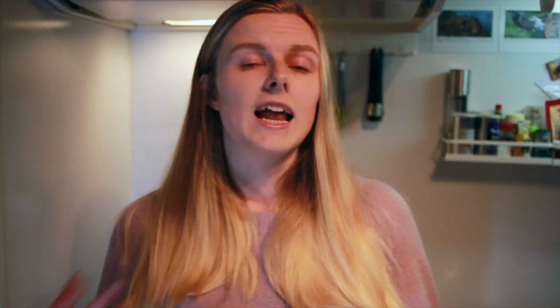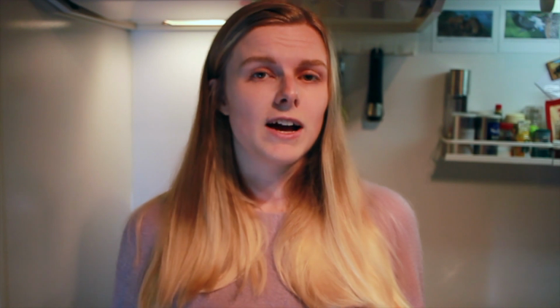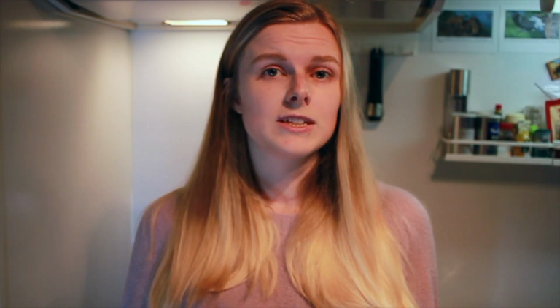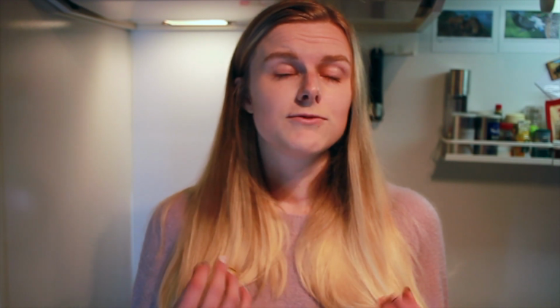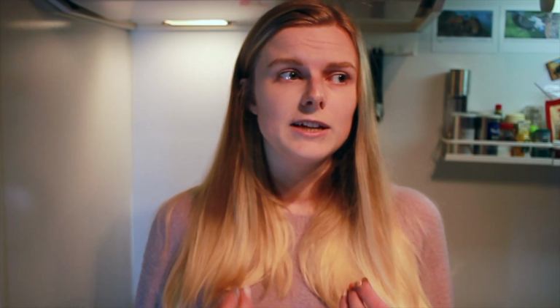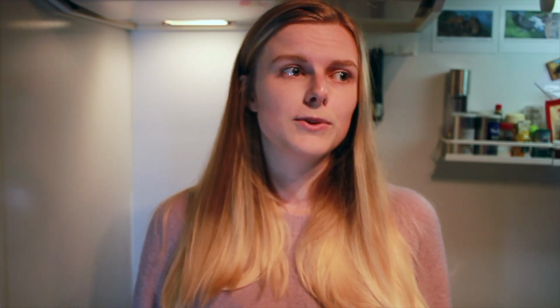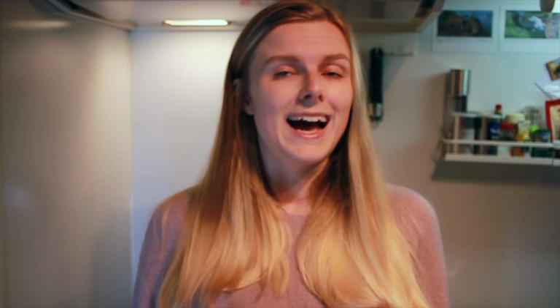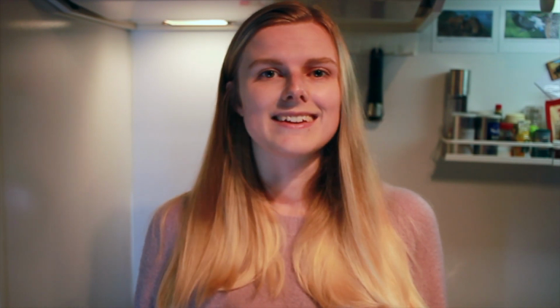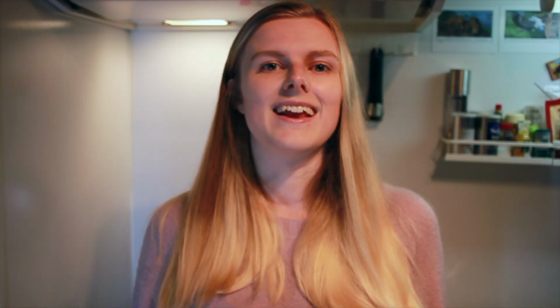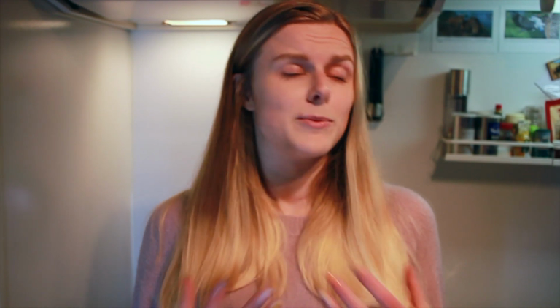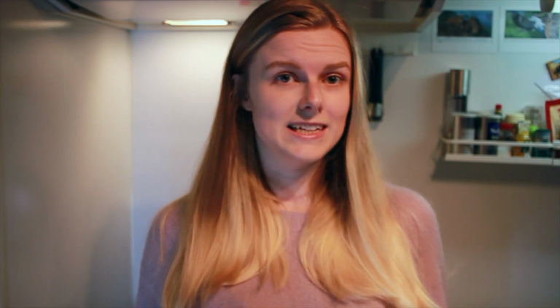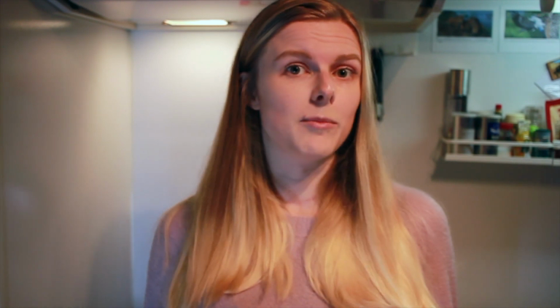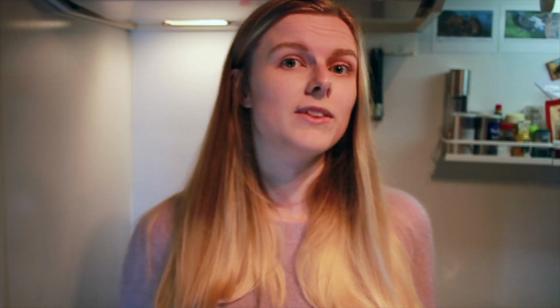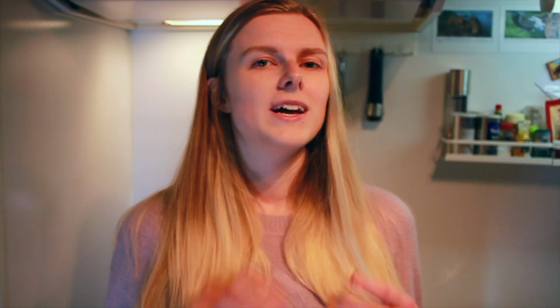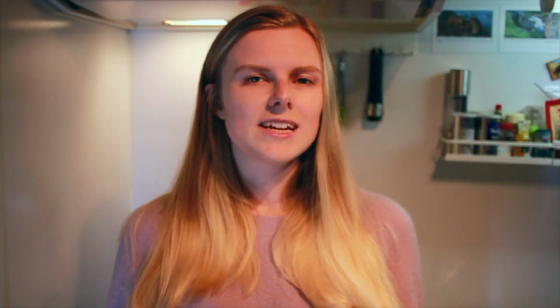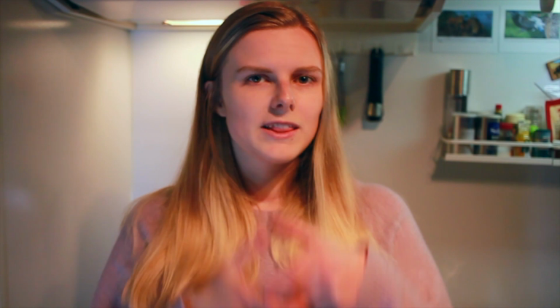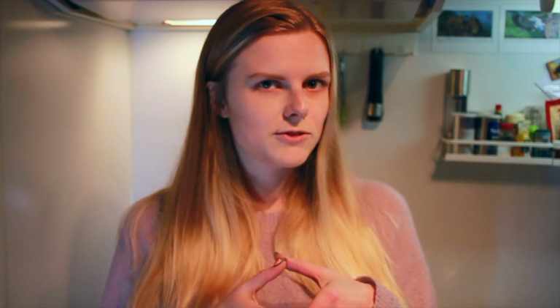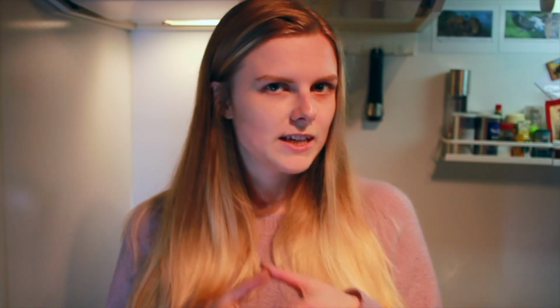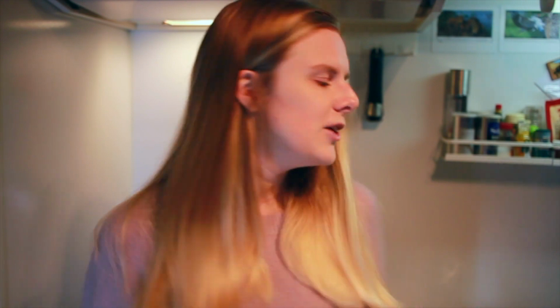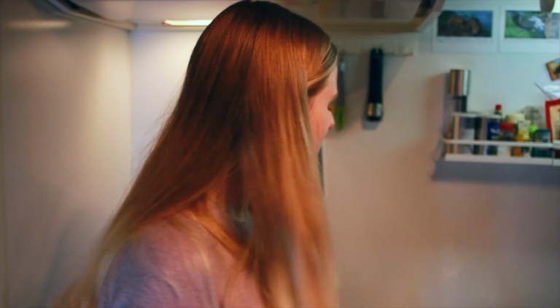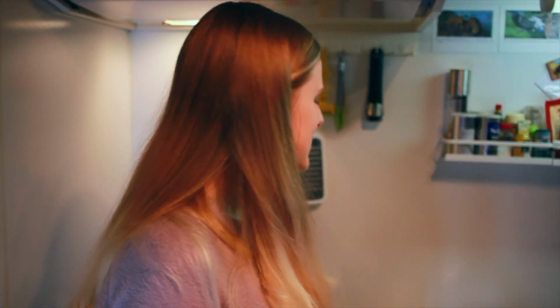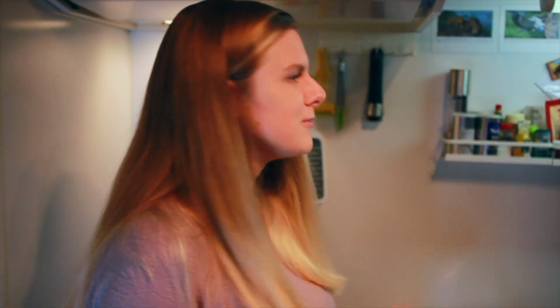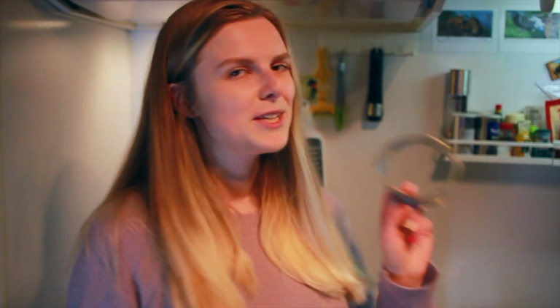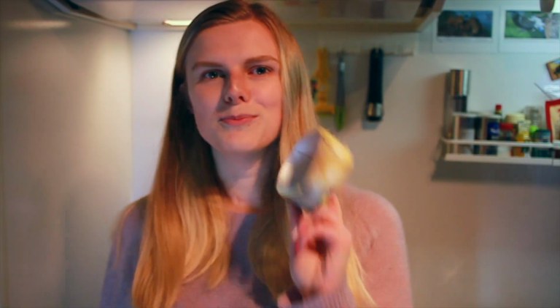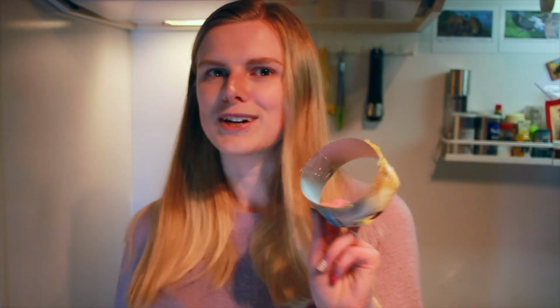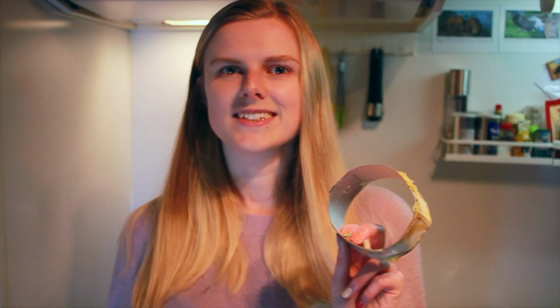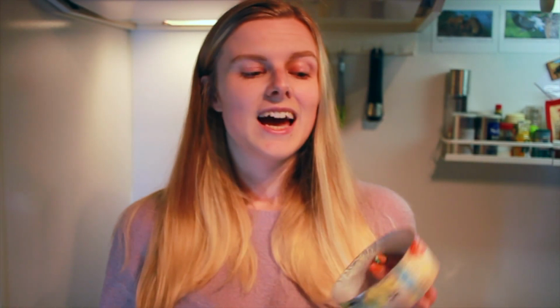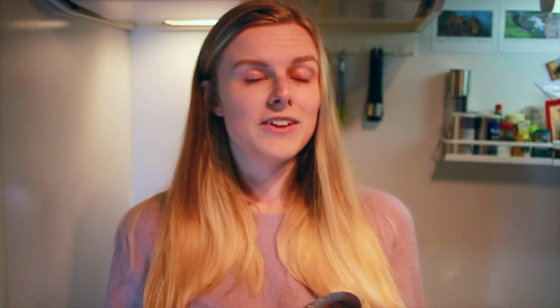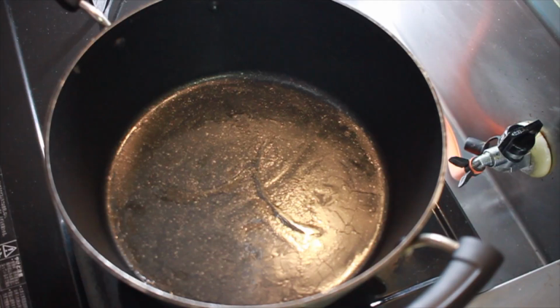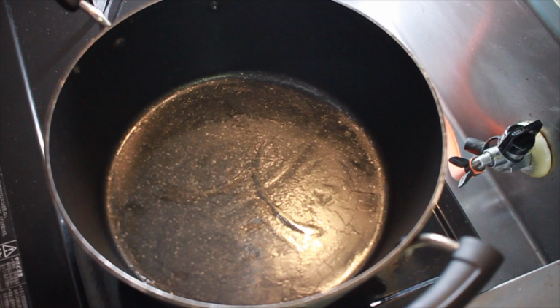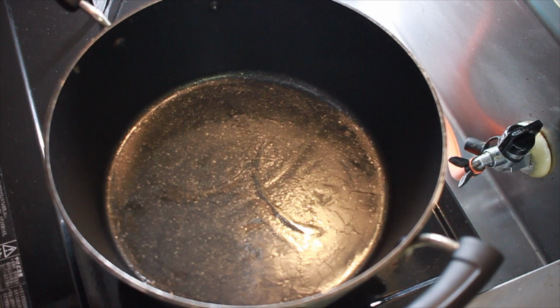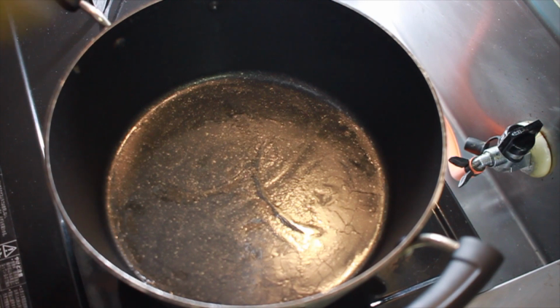I found this really cool hack that a Japanese lady had come up with, where instead of buying the metal ring, you make it yourself using old milk cartons. And I found that it actually worked really well.